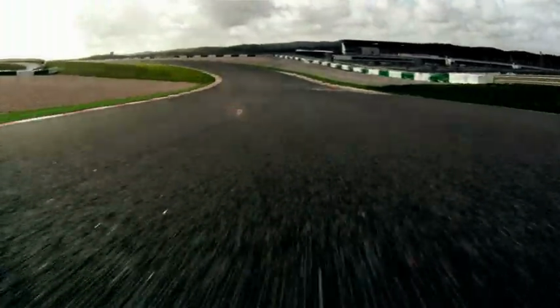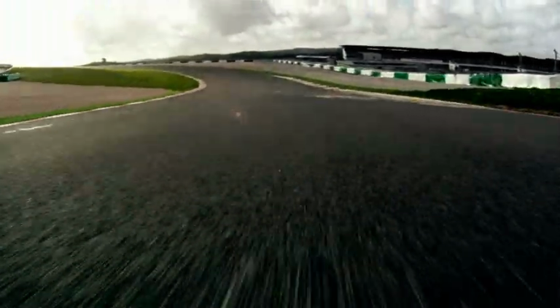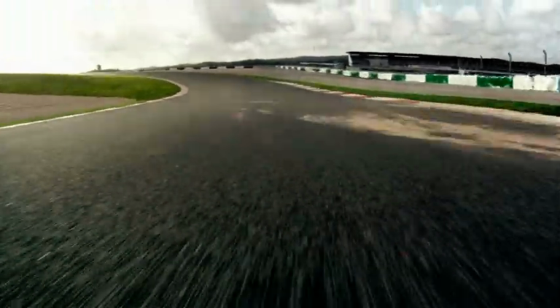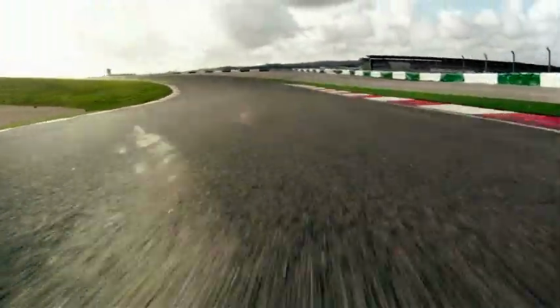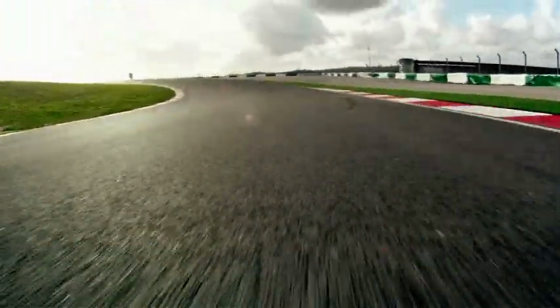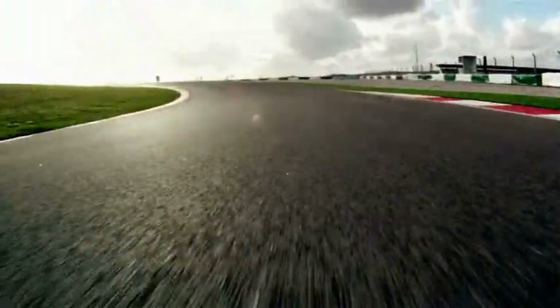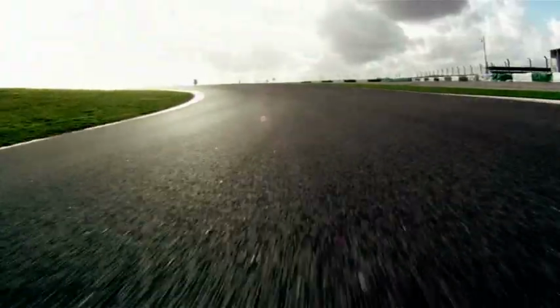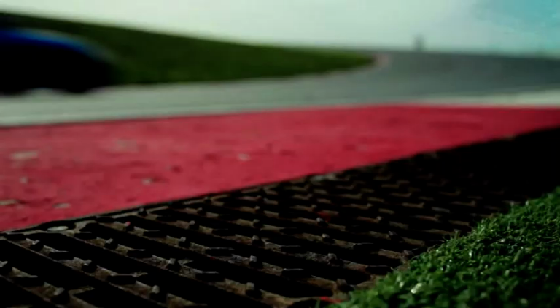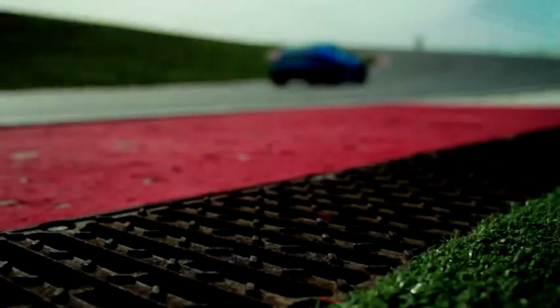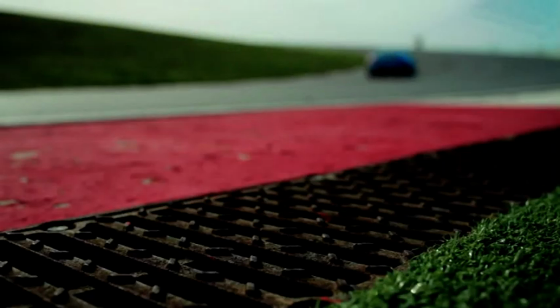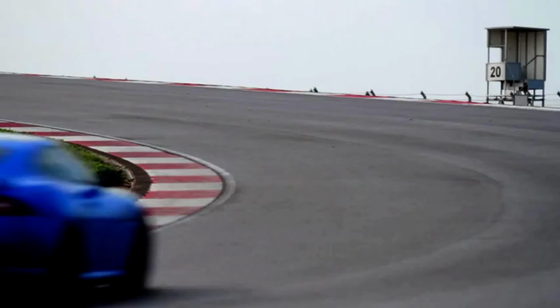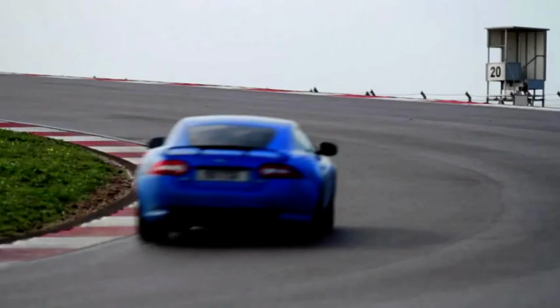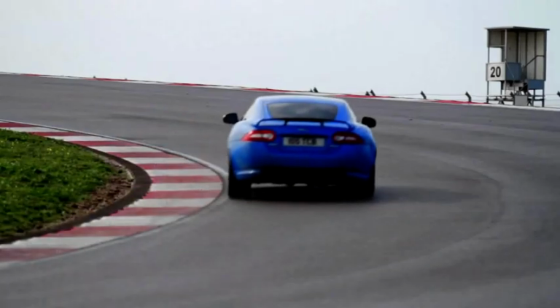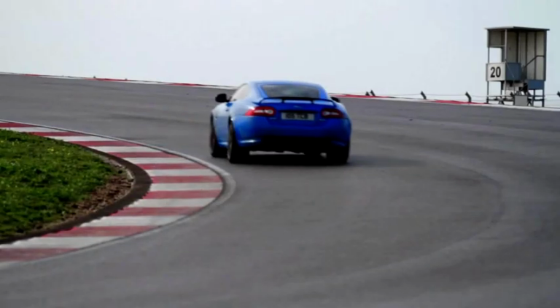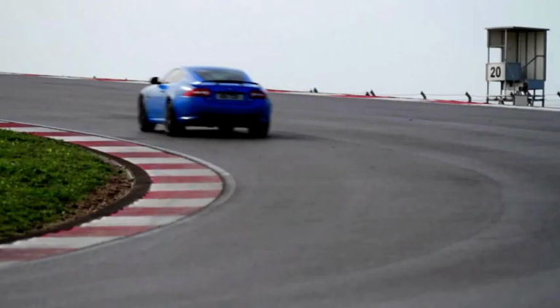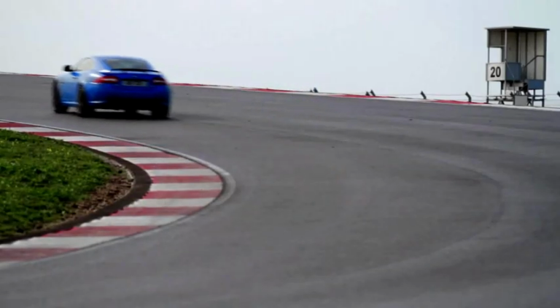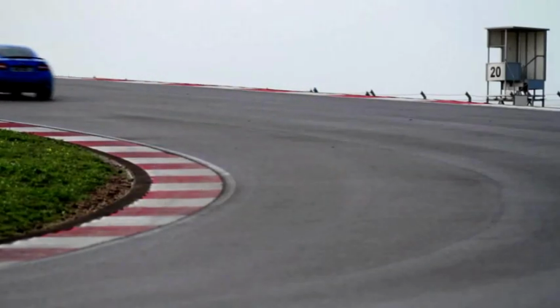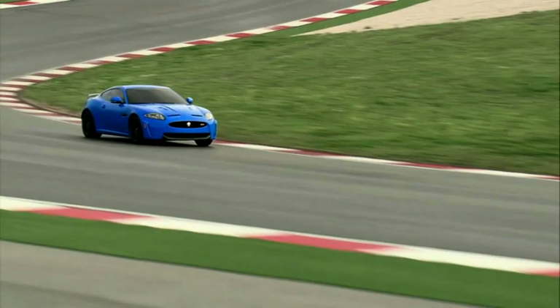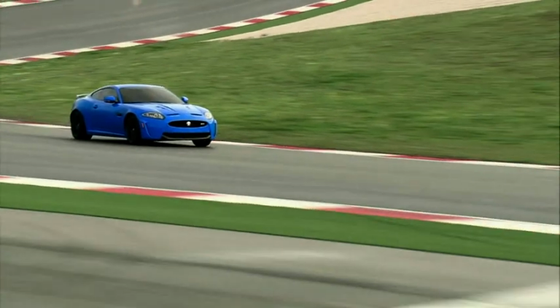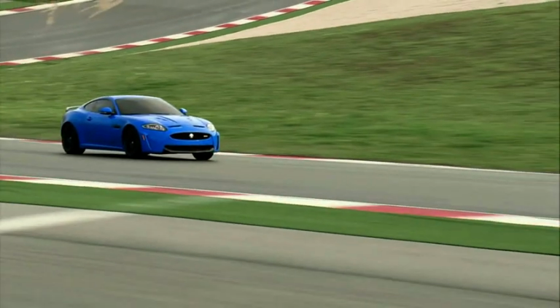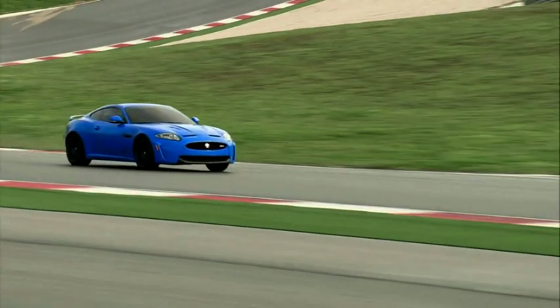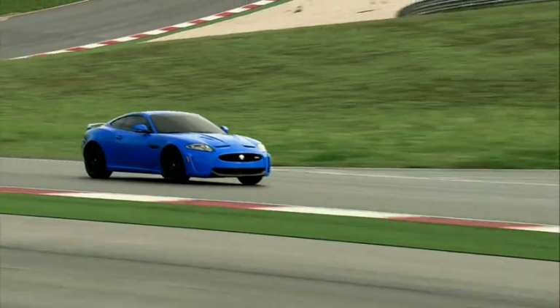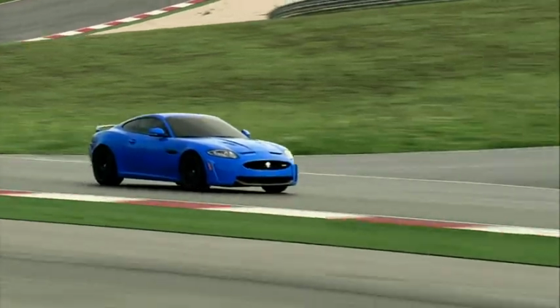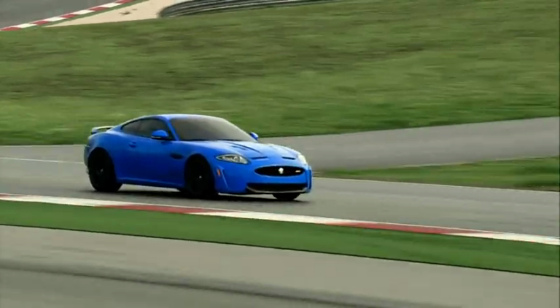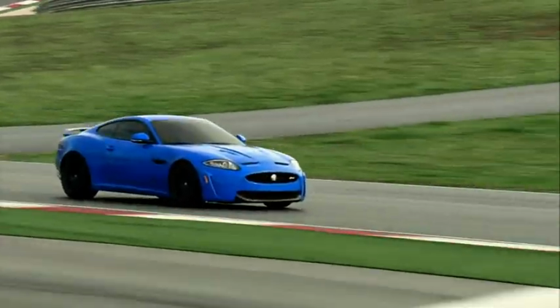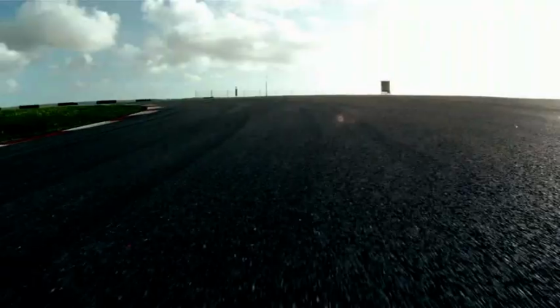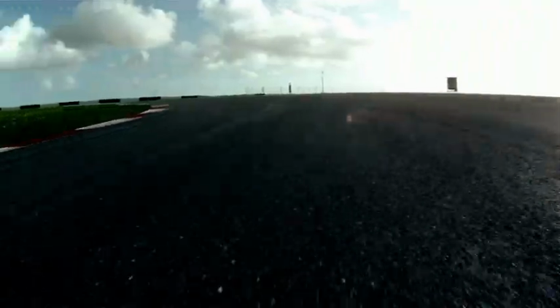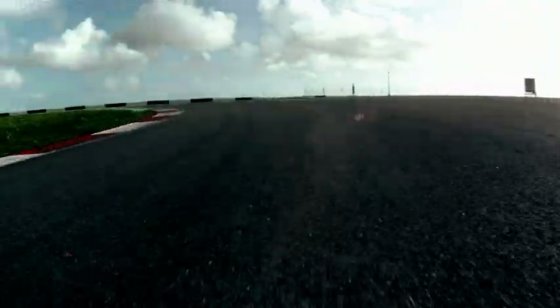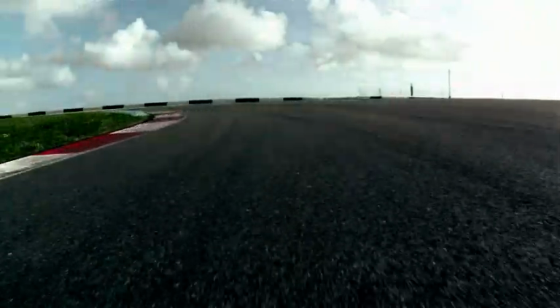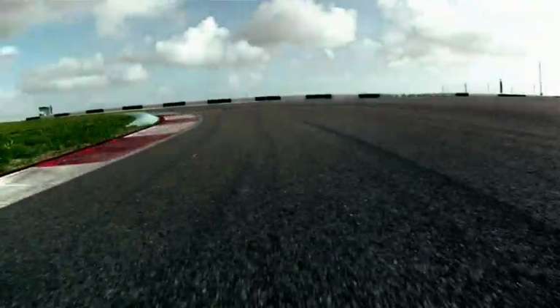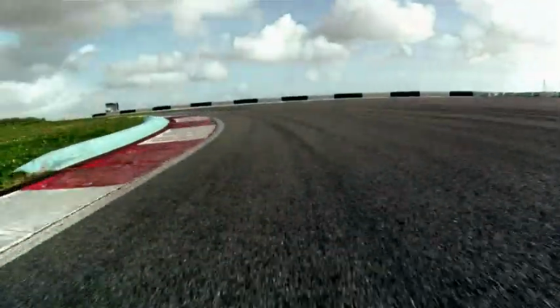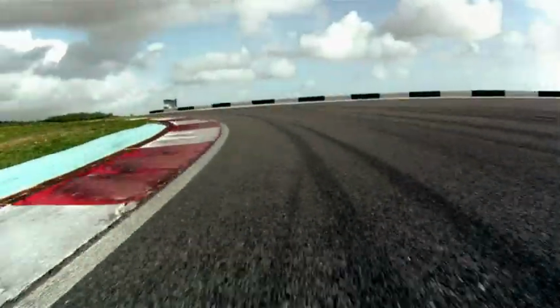Fantastic exhaust note. There are active valves in the exhaust, so while it sounds great on the racetrack, if you drive it quietly on the road, the sound is much more subtle.